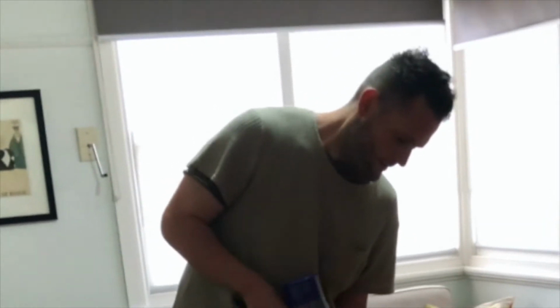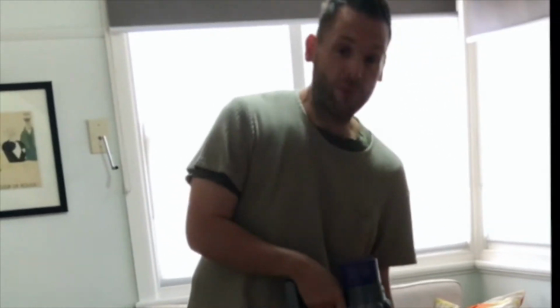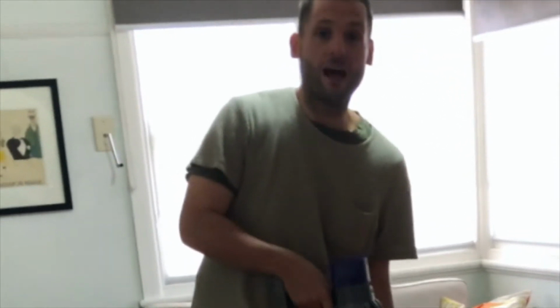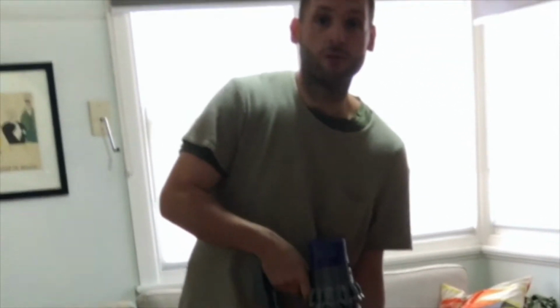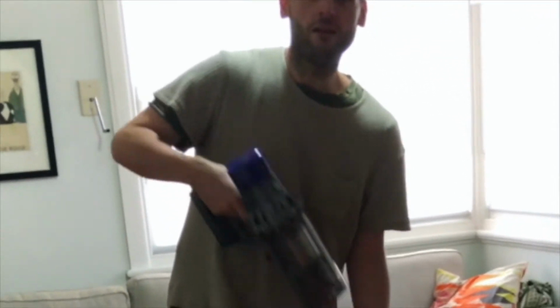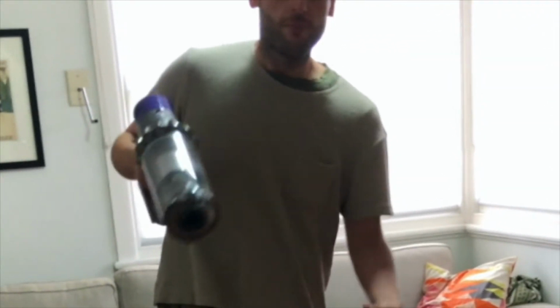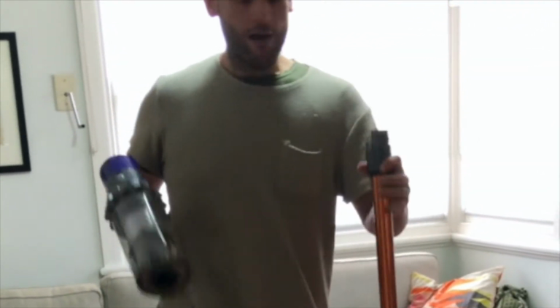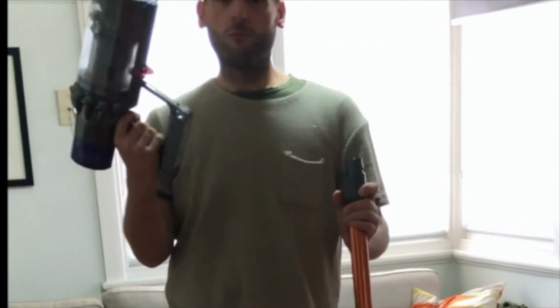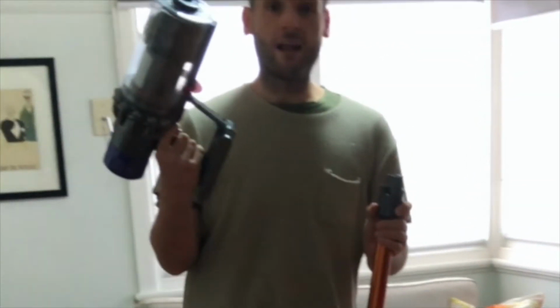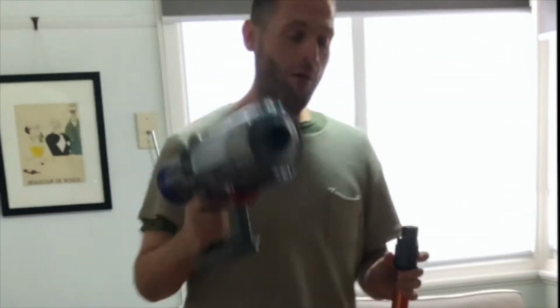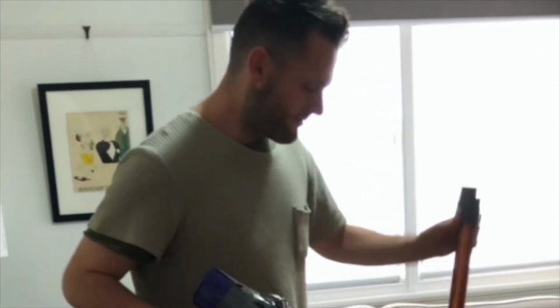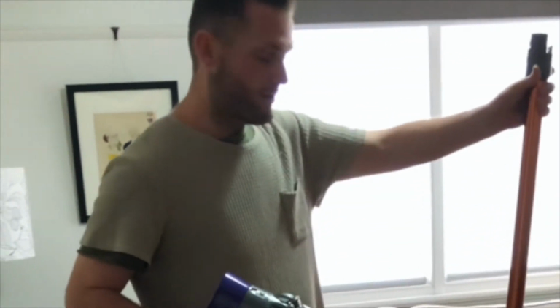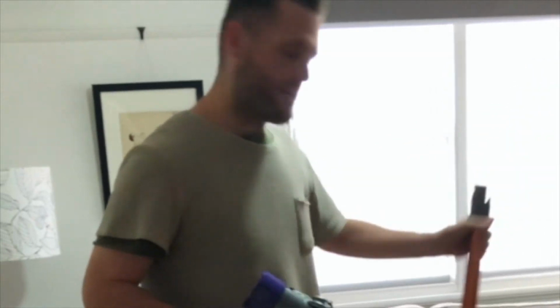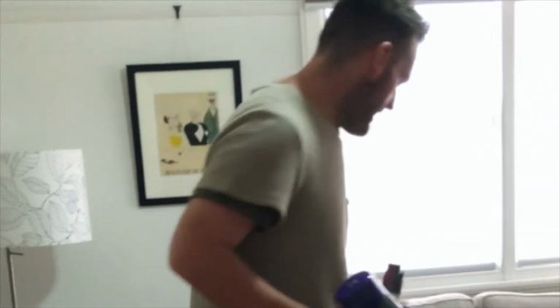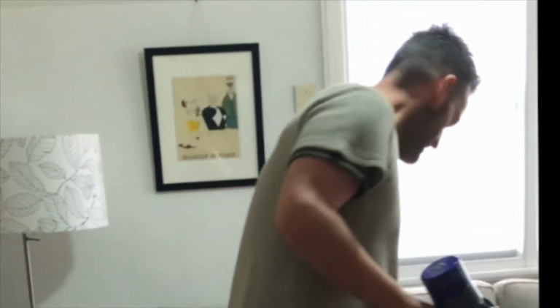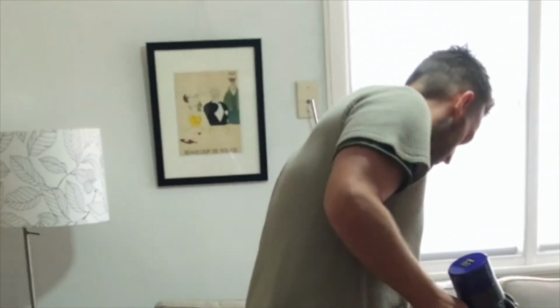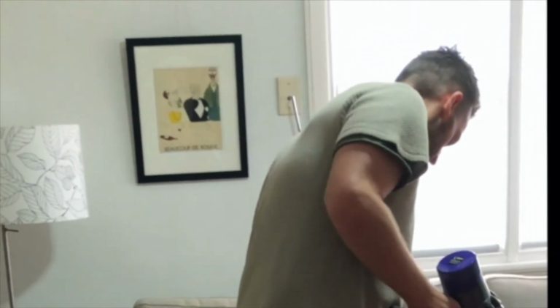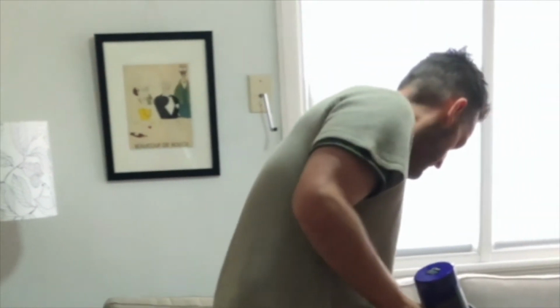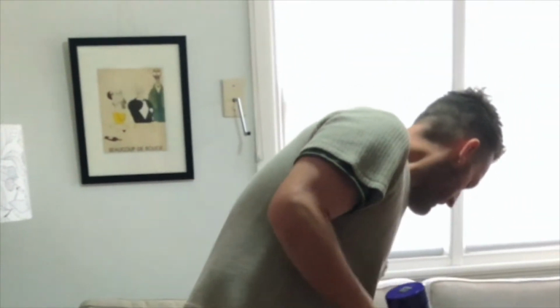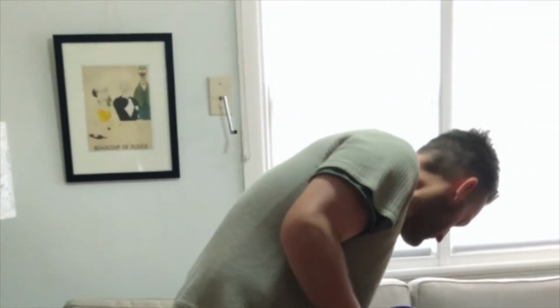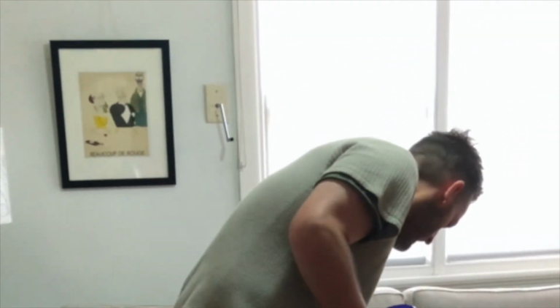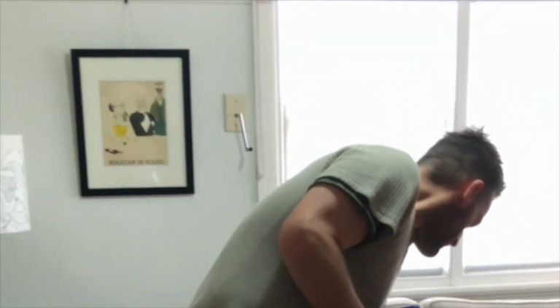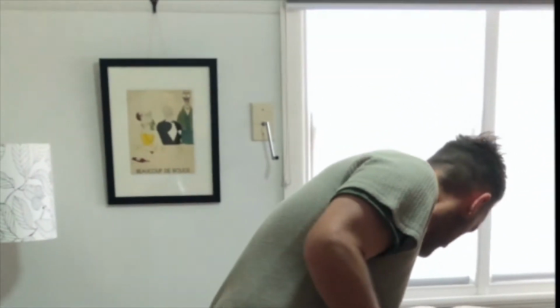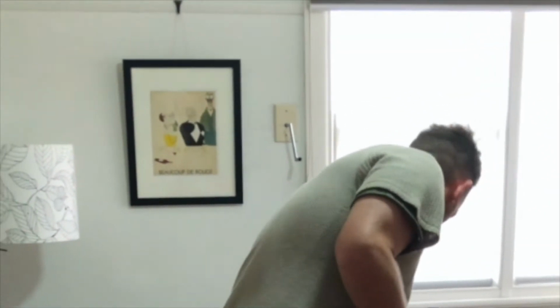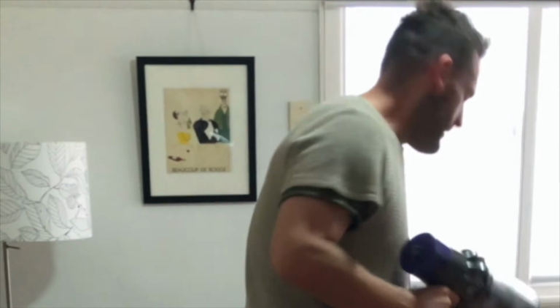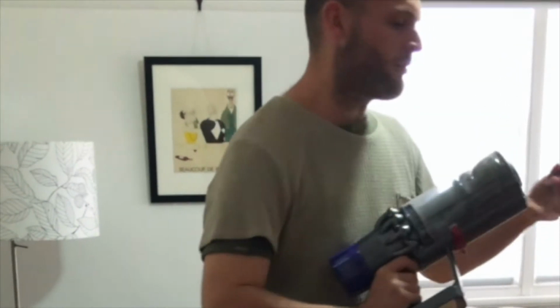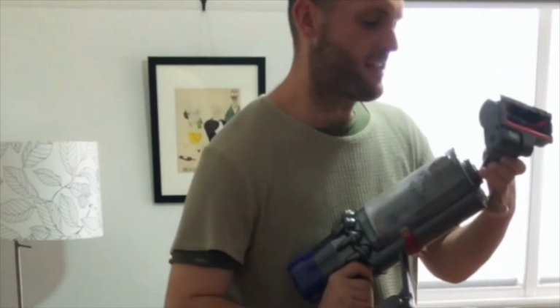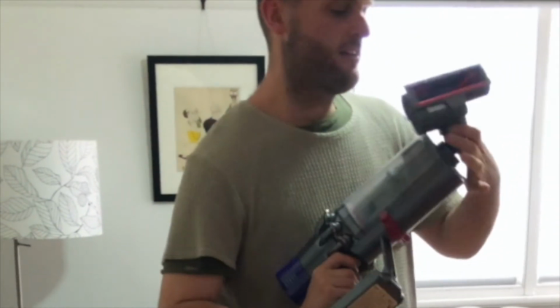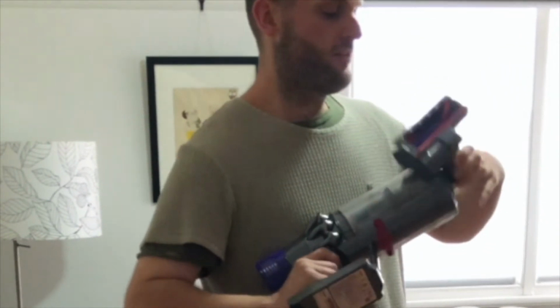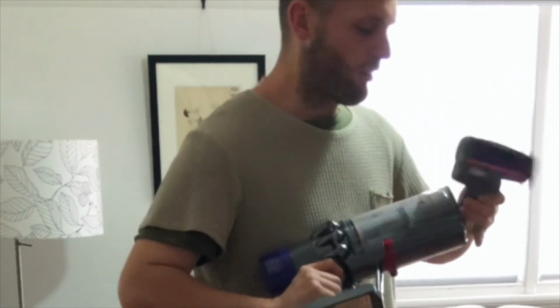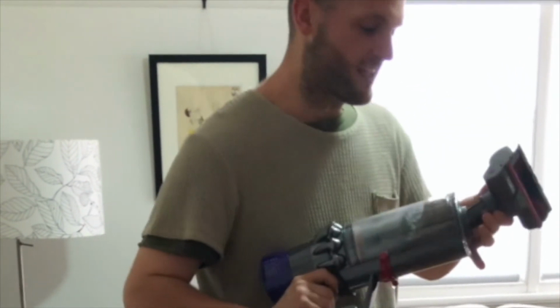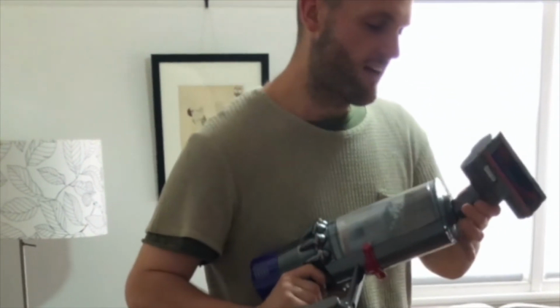The power lasts really well — you get about an hour. It's easy to take the attachment off and use the mini motorized head for smaller things like the couch.